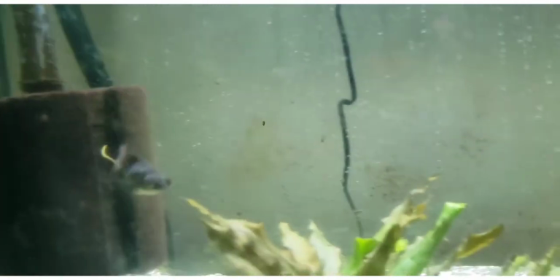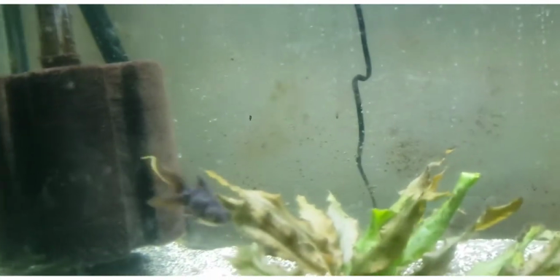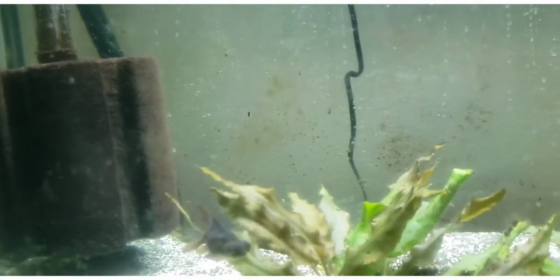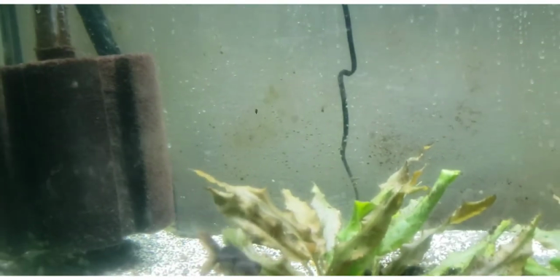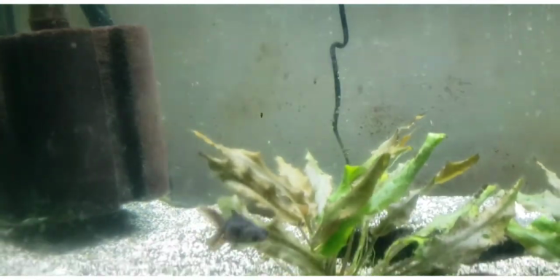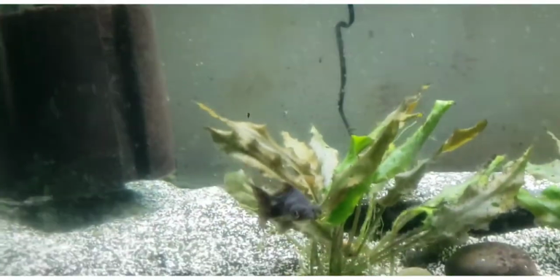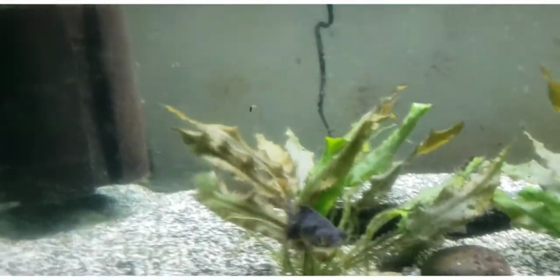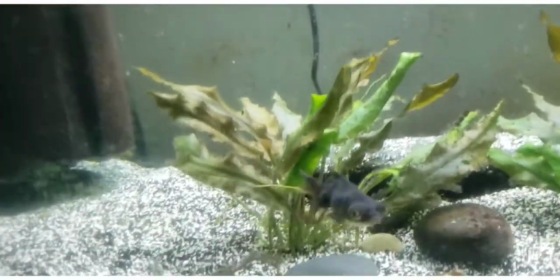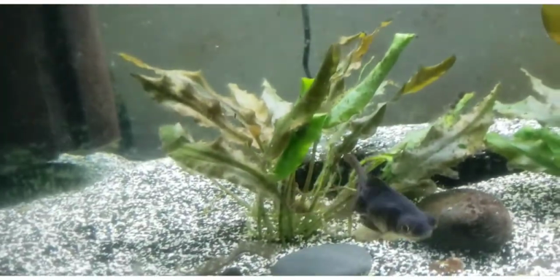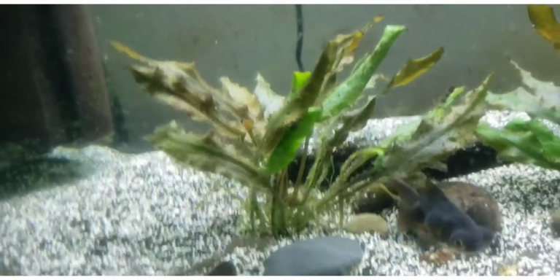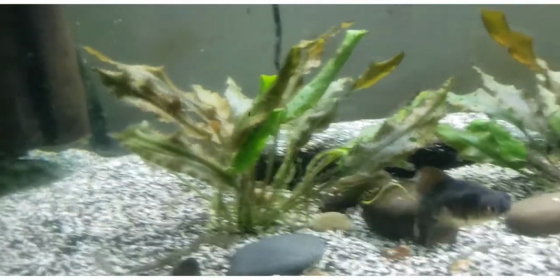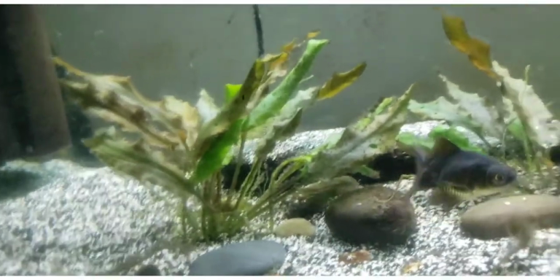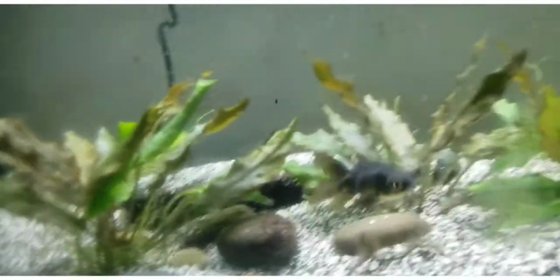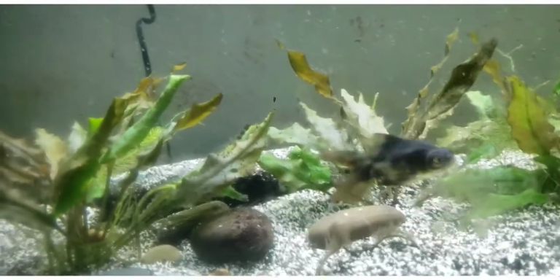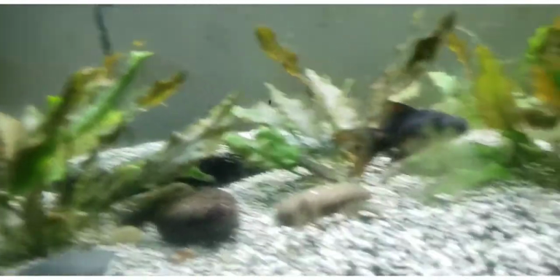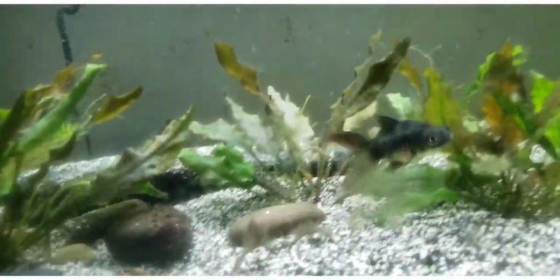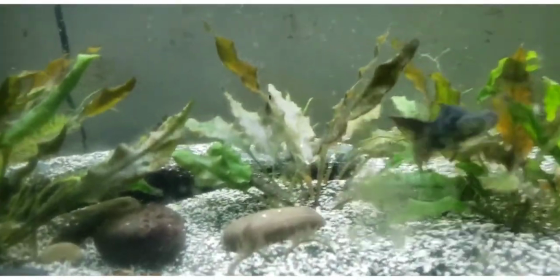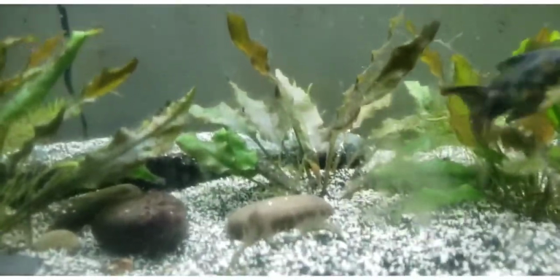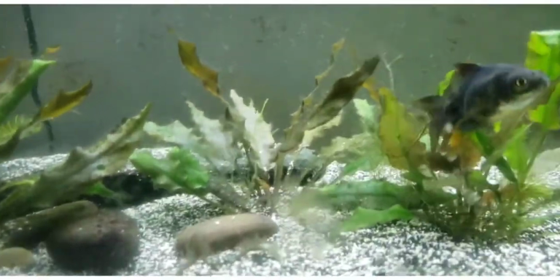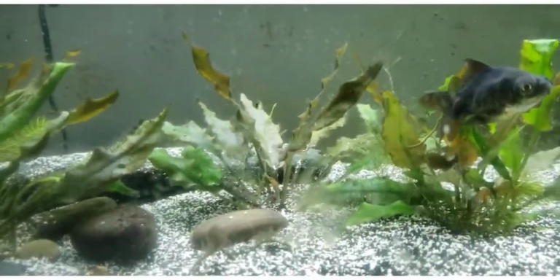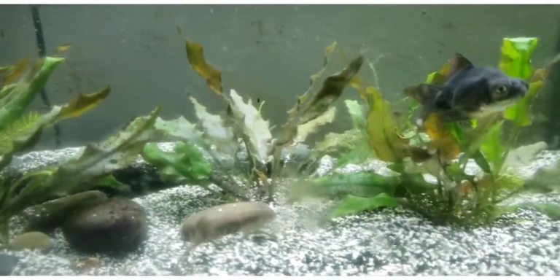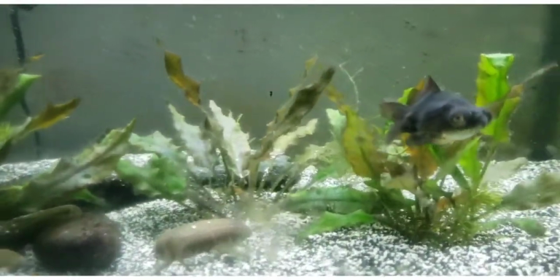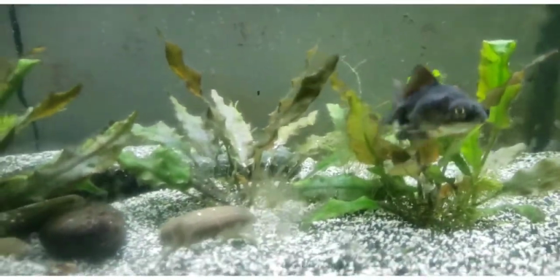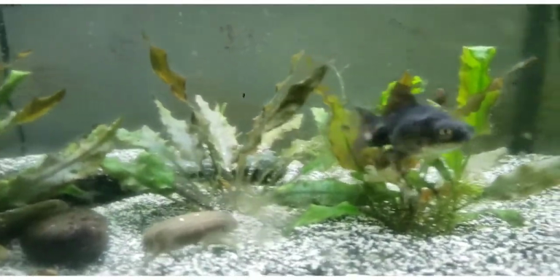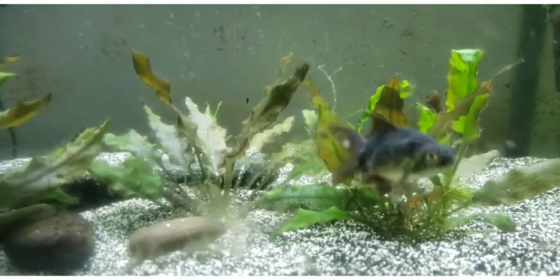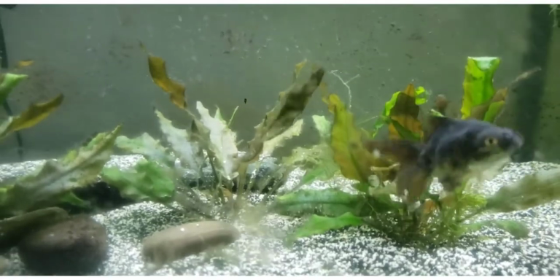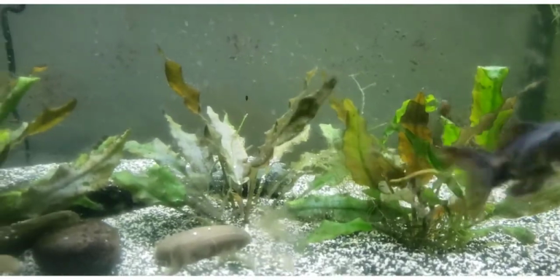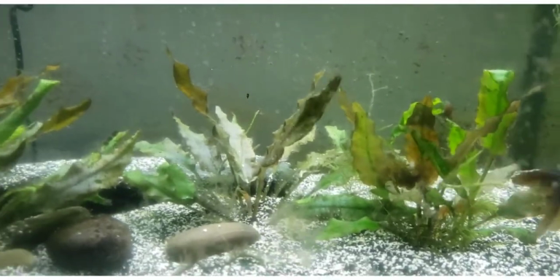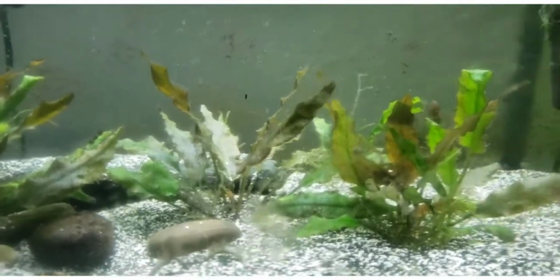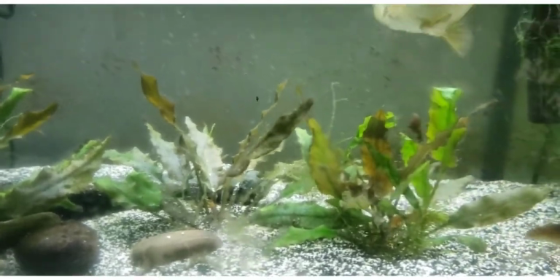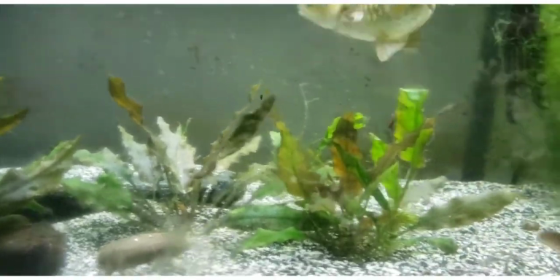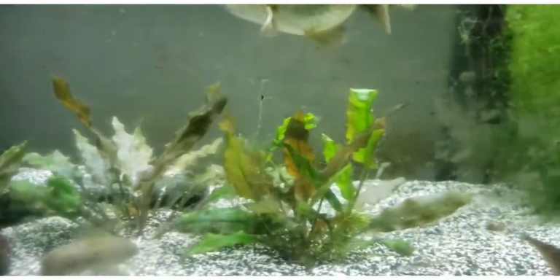If you all remember Mr. Goldie Fish, he started turning gold towards the end of his life. And it was funny because it started out as a ring around his little booty hole.